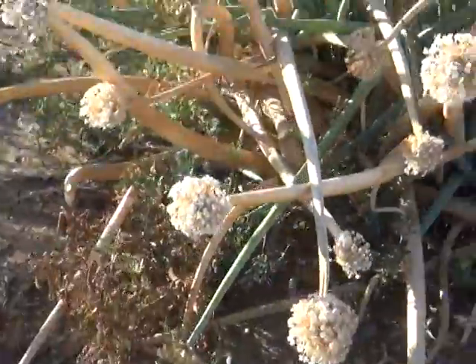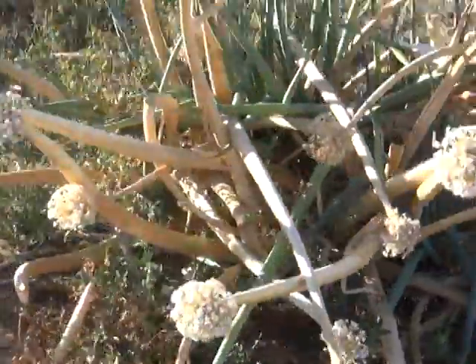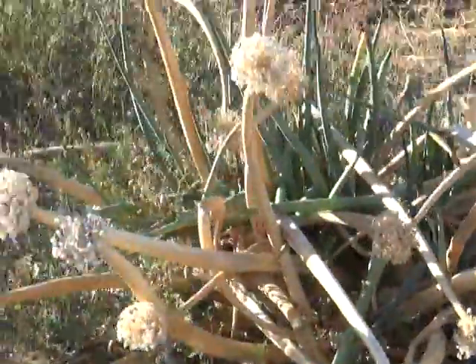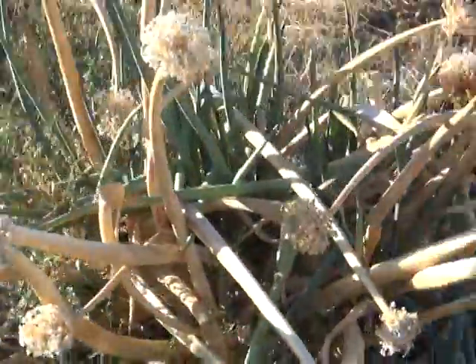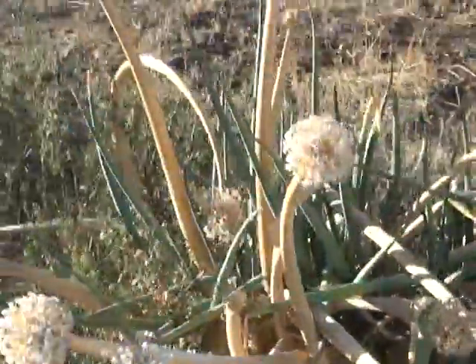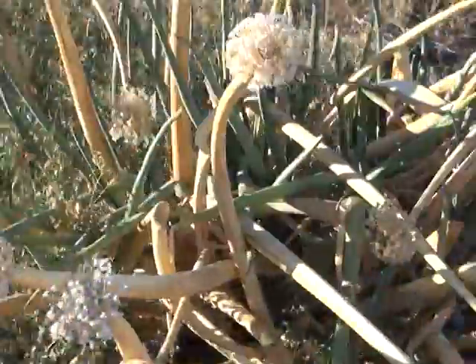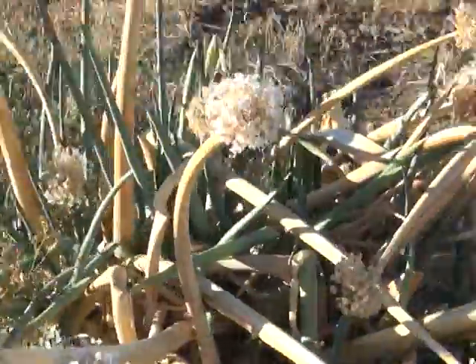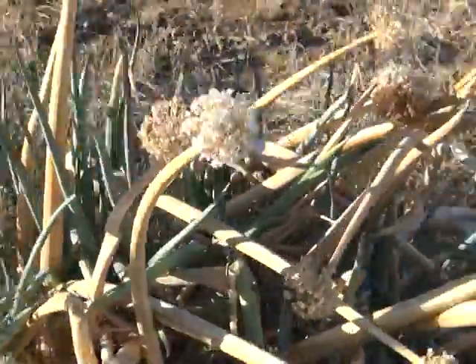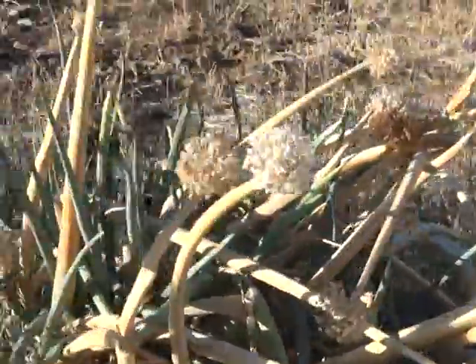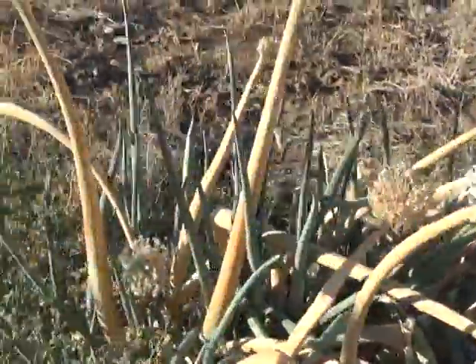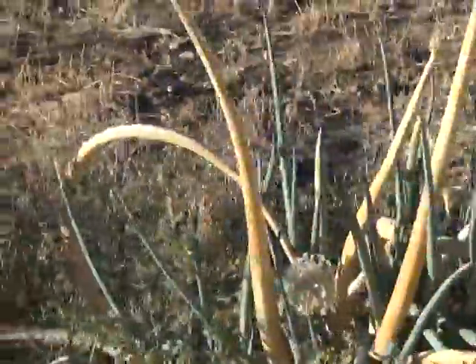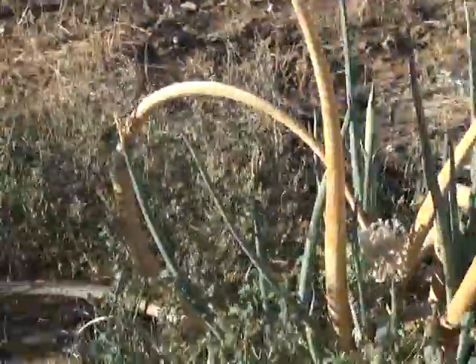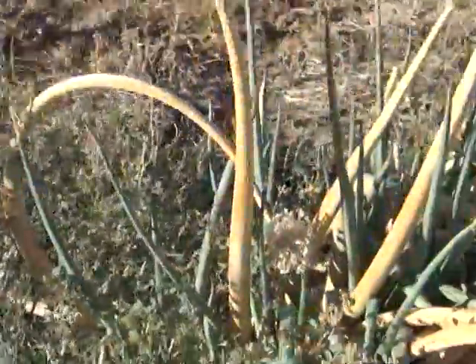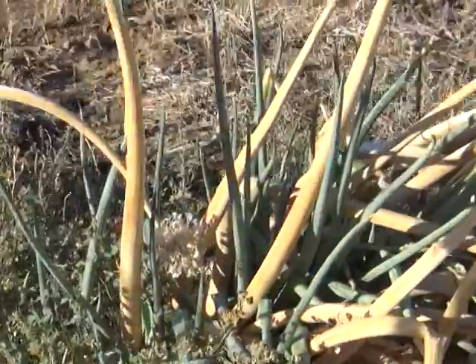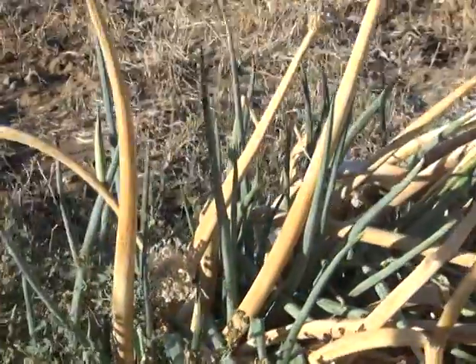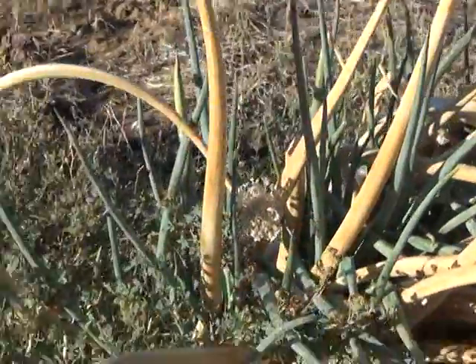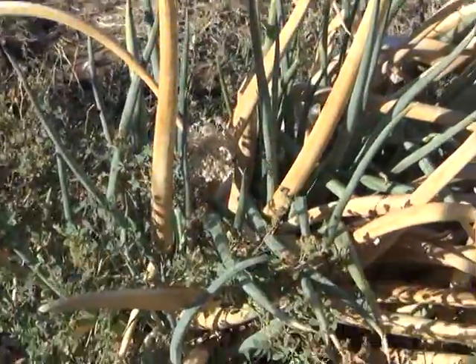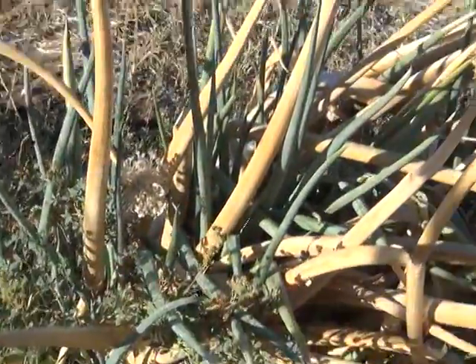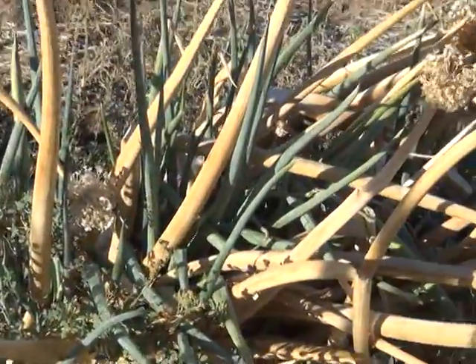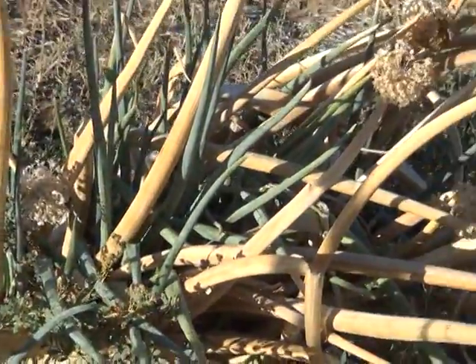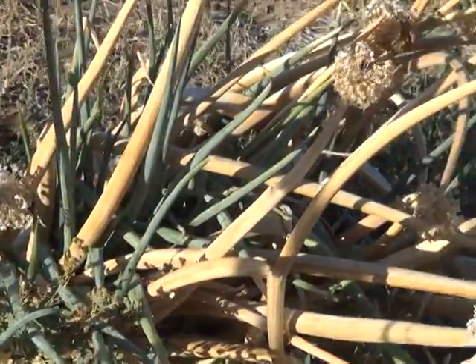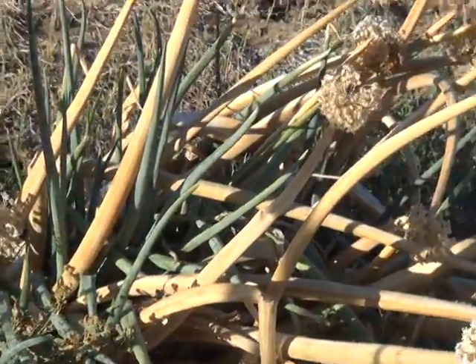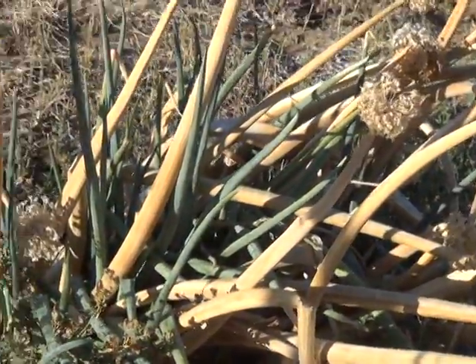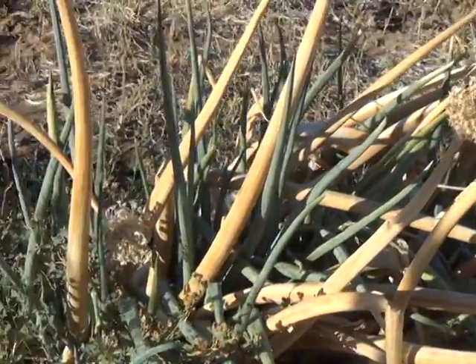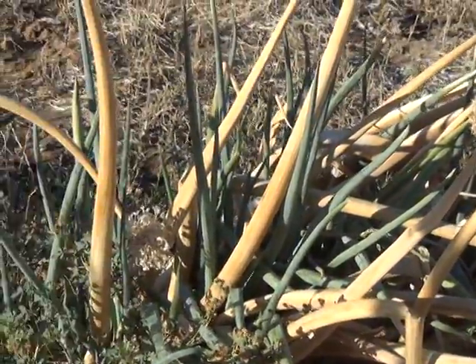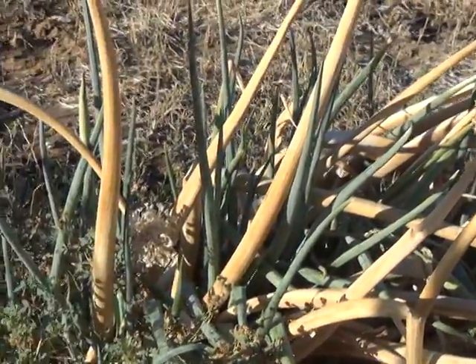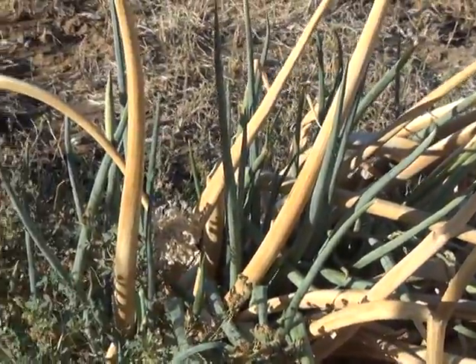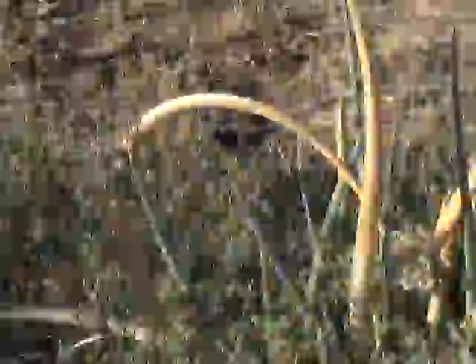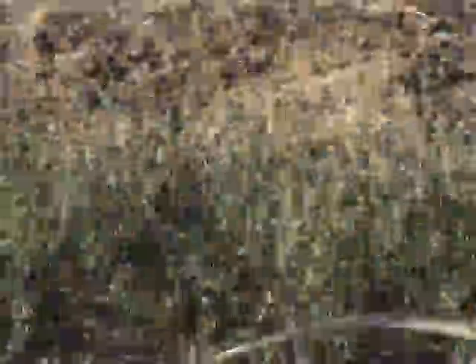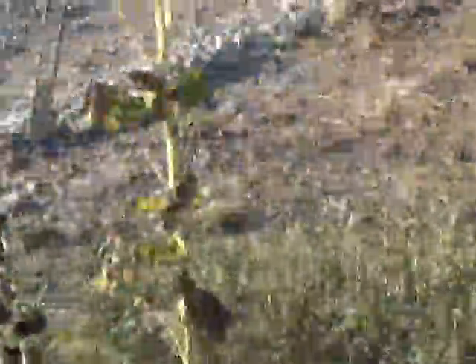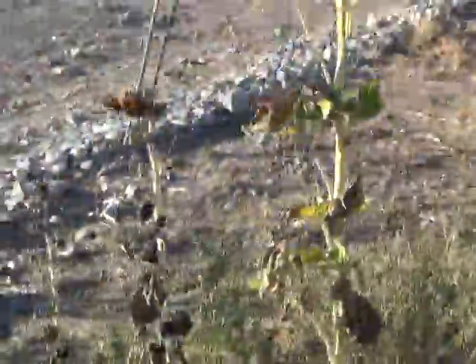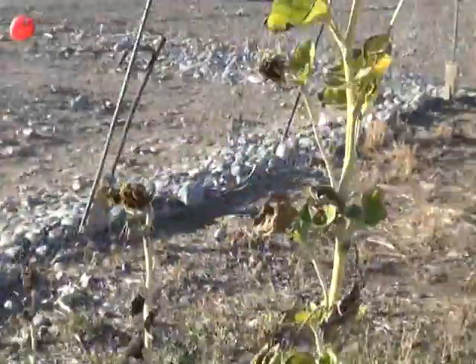It's too hot for the onions to form, so if you want some onion flavor you just pinch some of this green stuff — we call it onion grass.